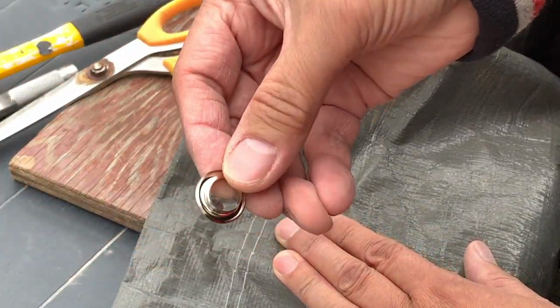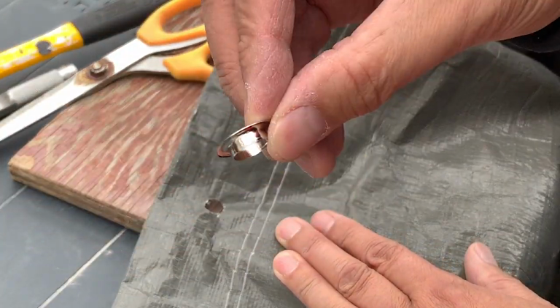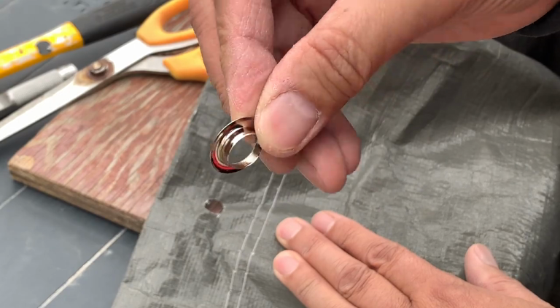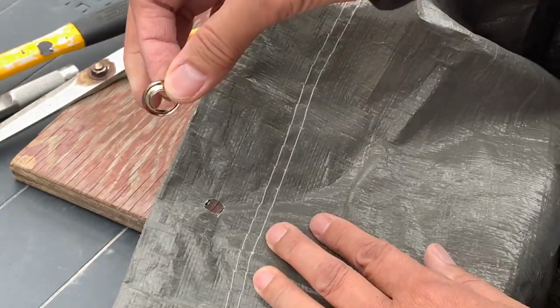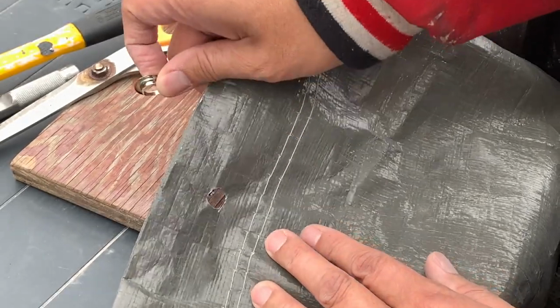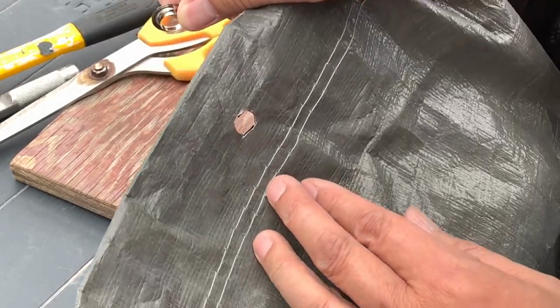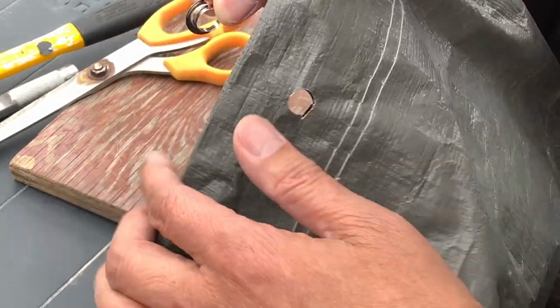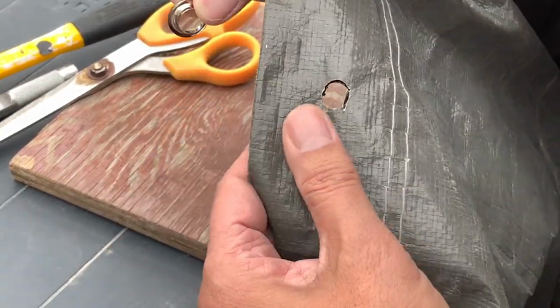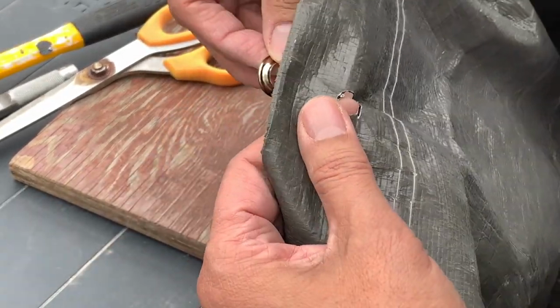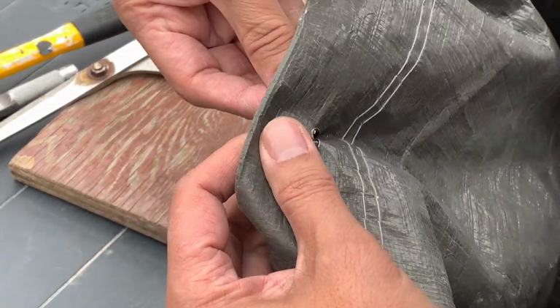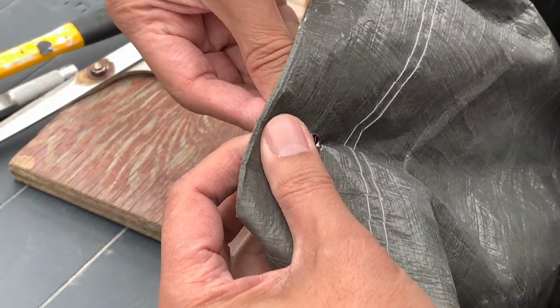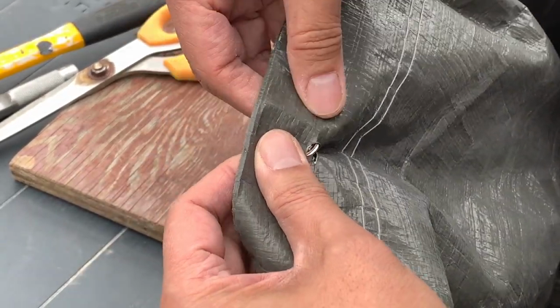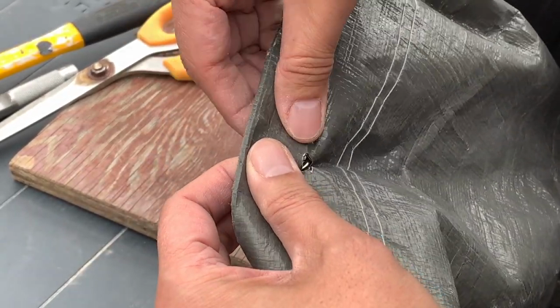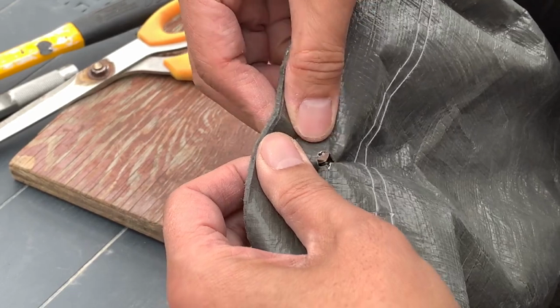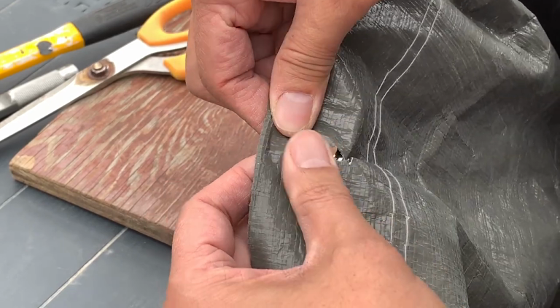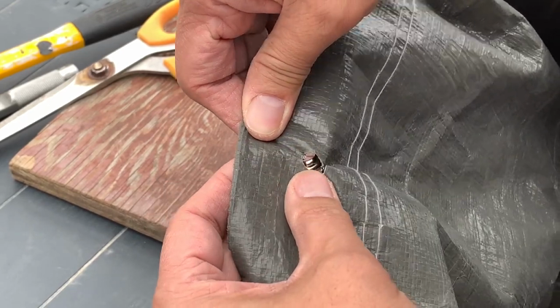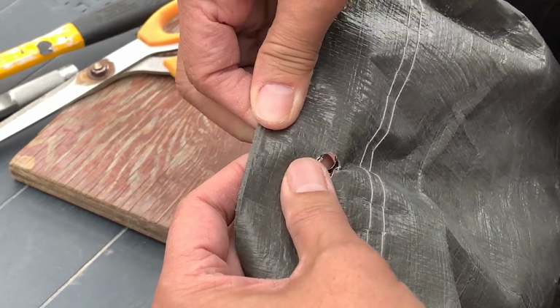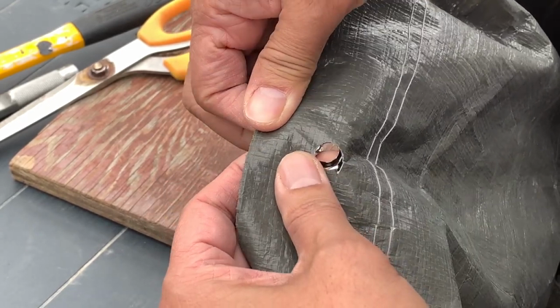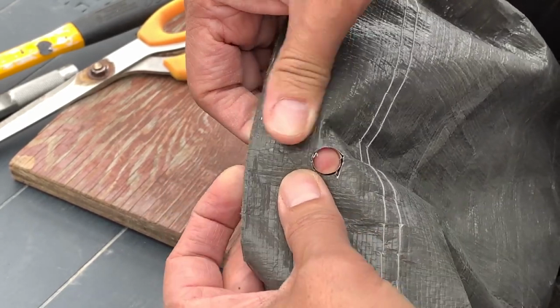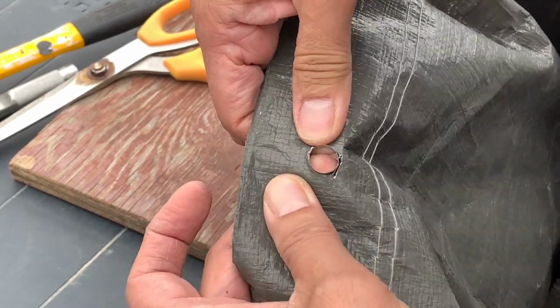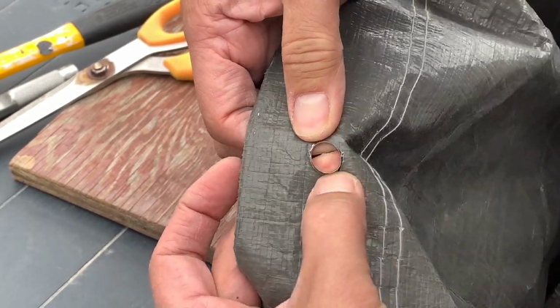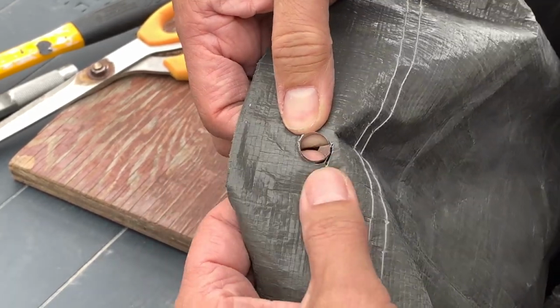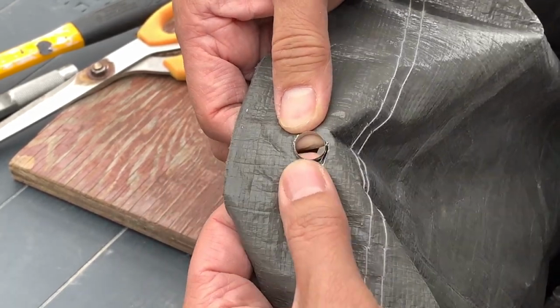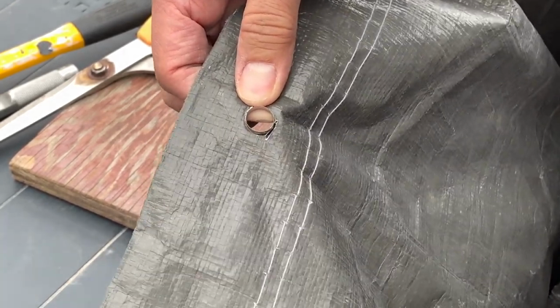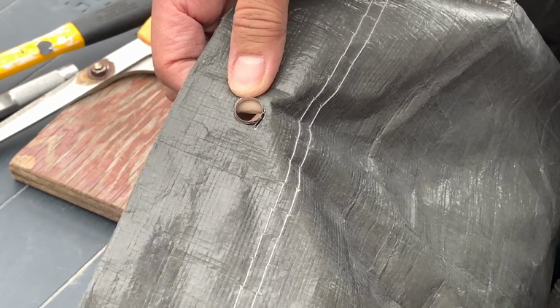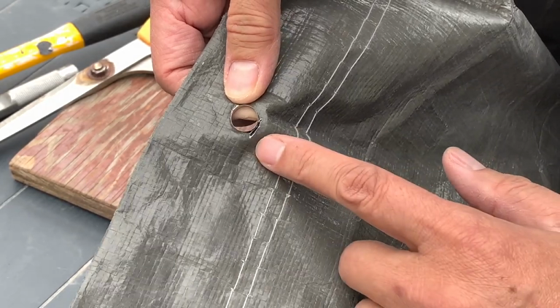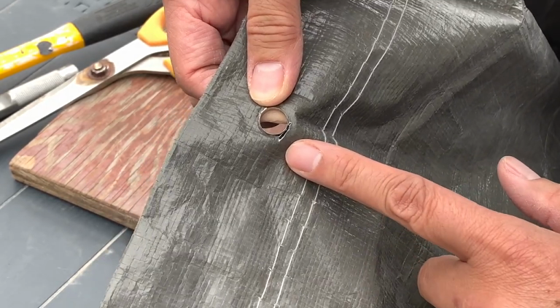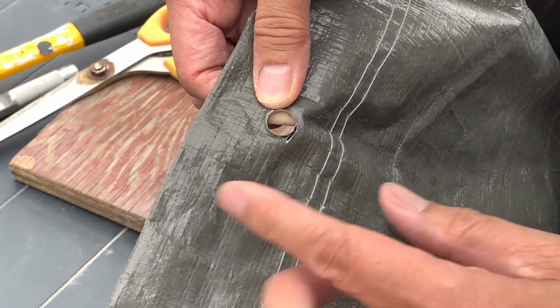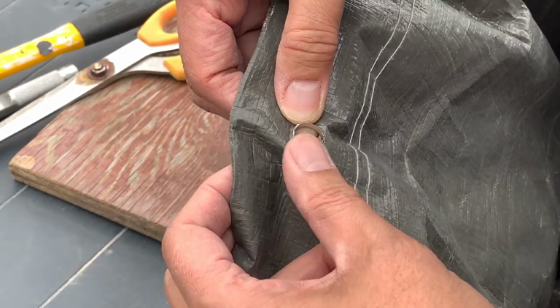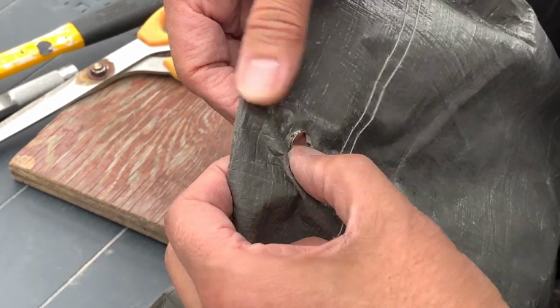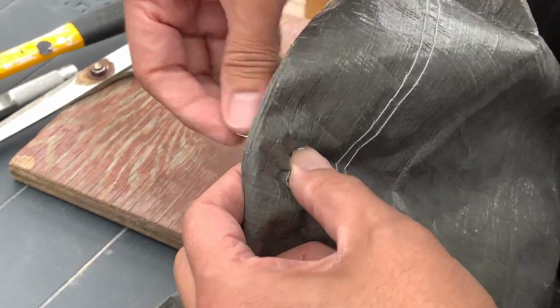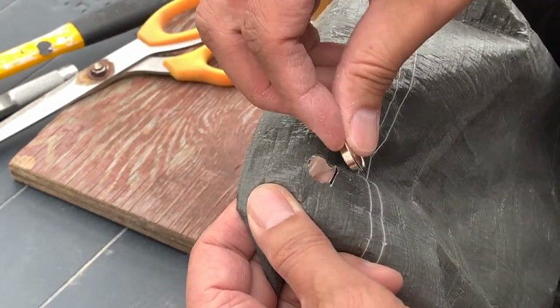Now we can take our grommet with a stem and put it through the hole. It doesn't really matter which side of the hole you put it through — it's whatever you prefer, although you may want to match the same side as the old grommet the tarp came with.